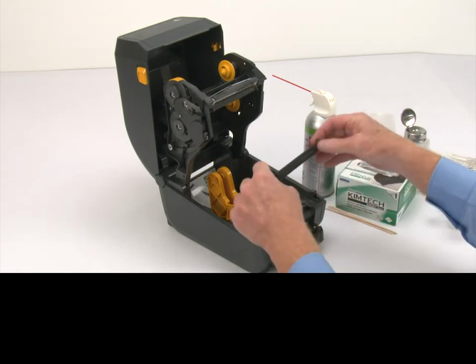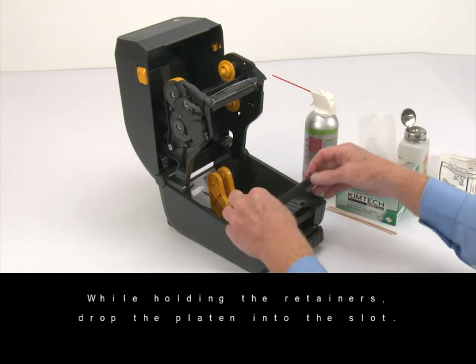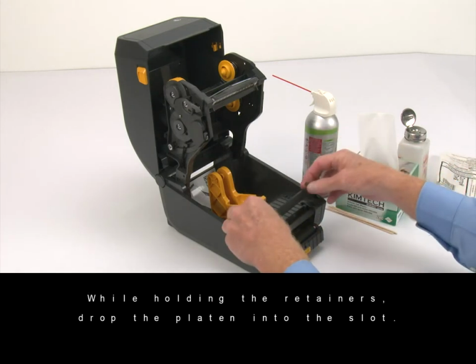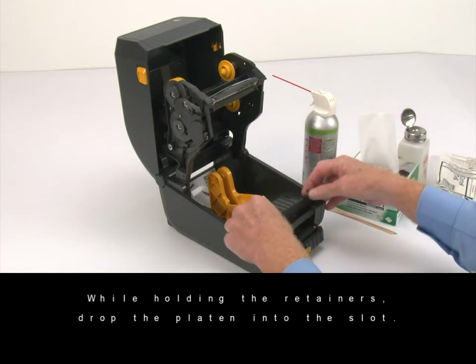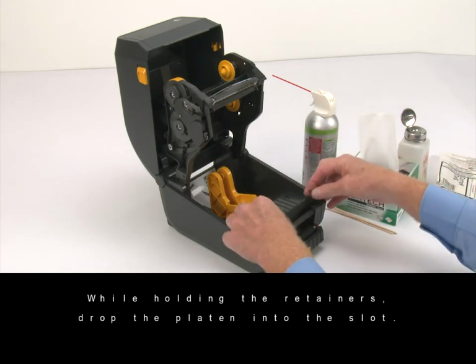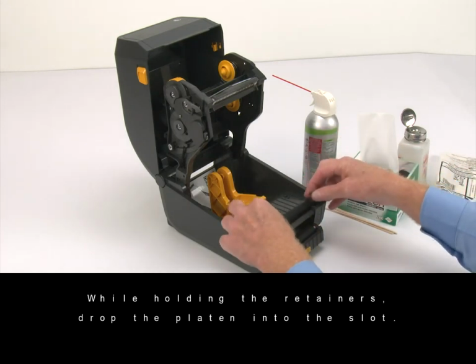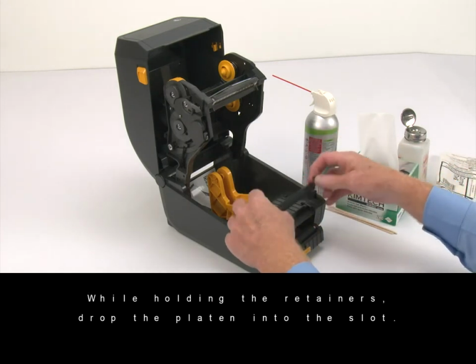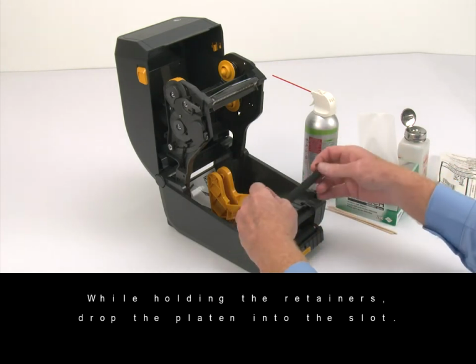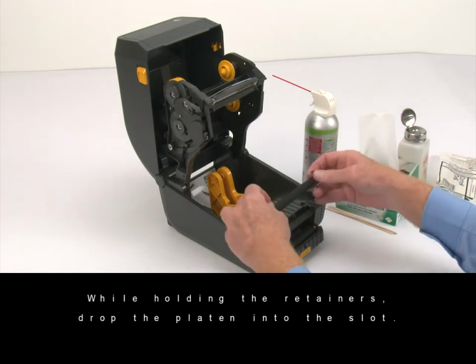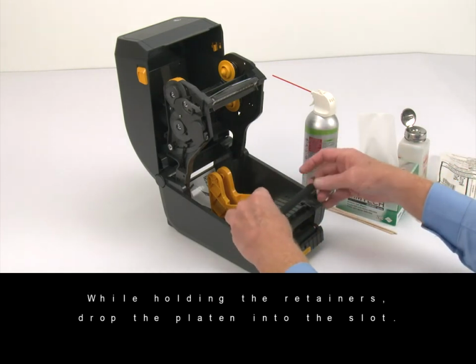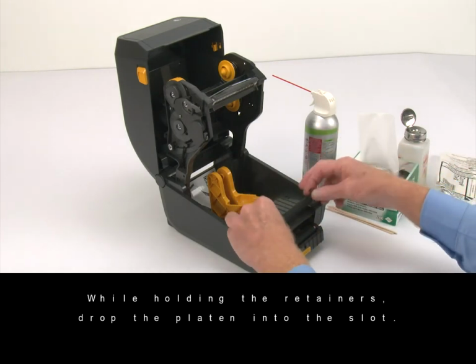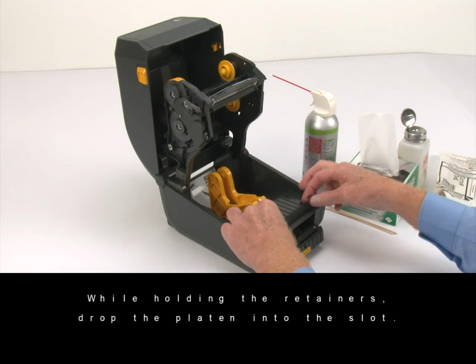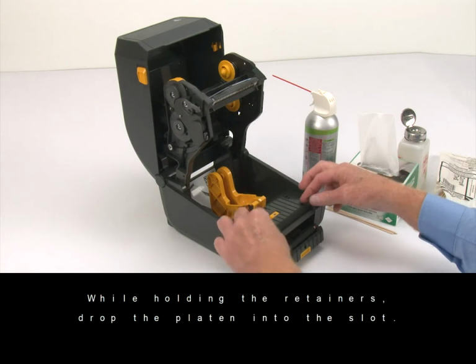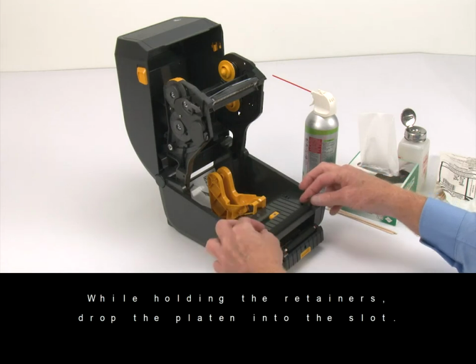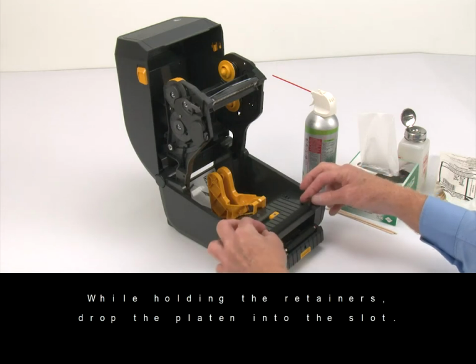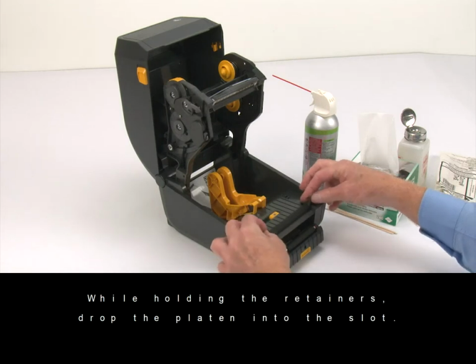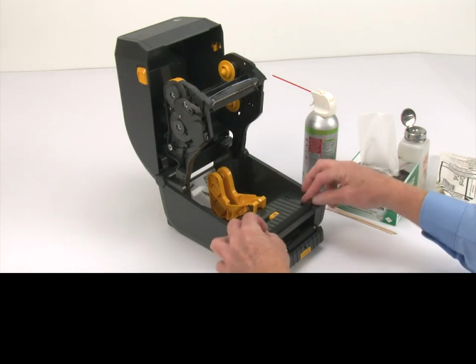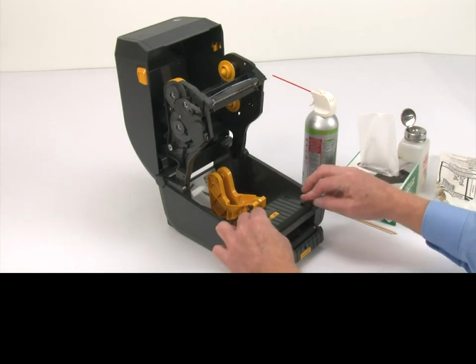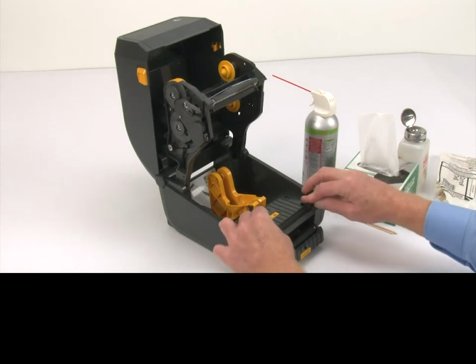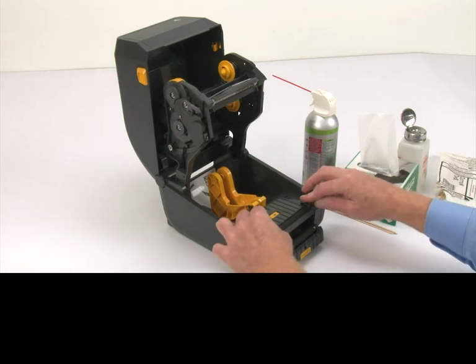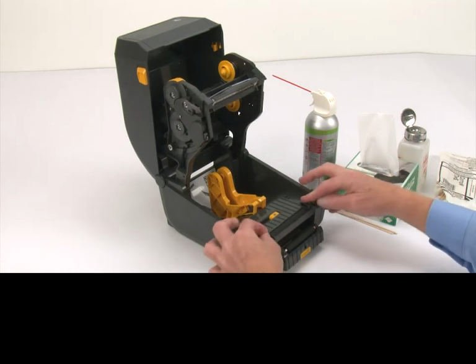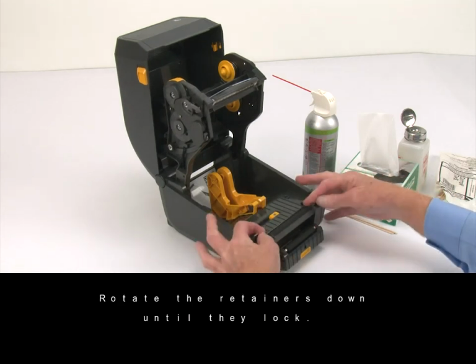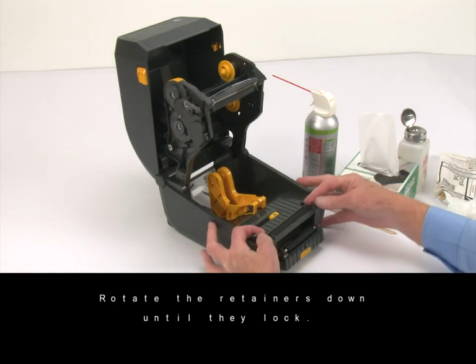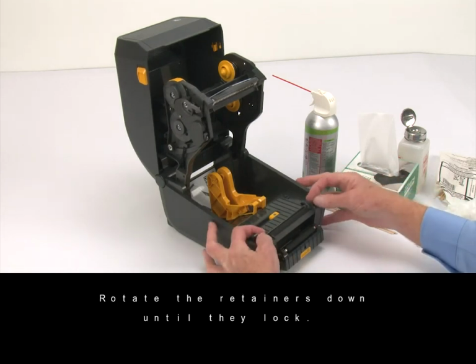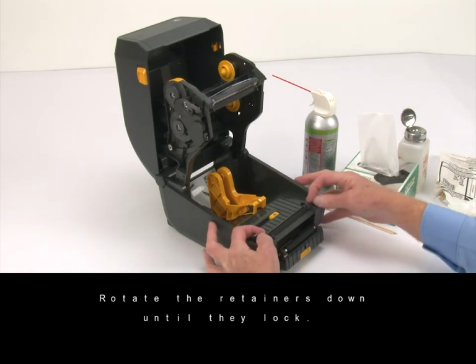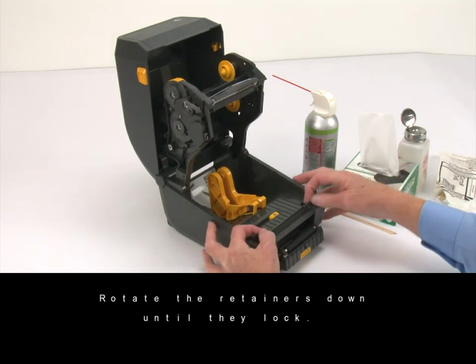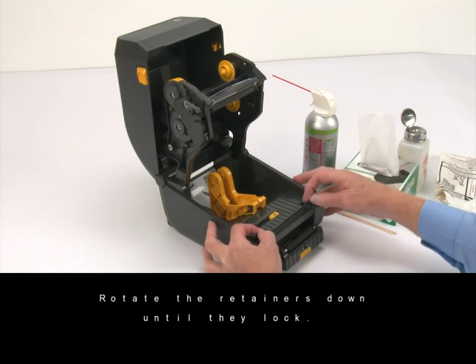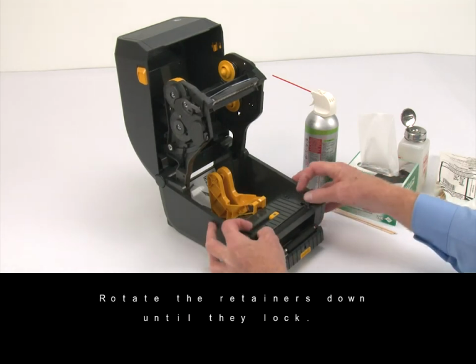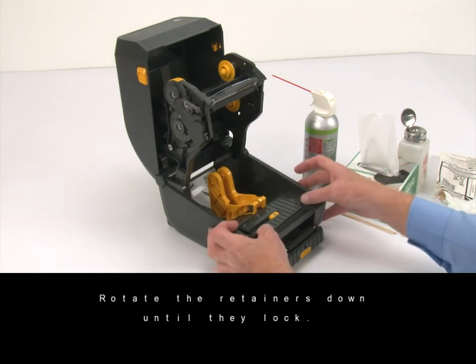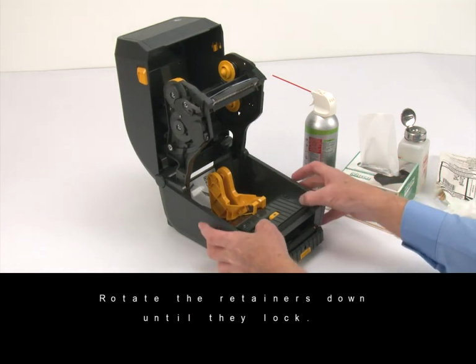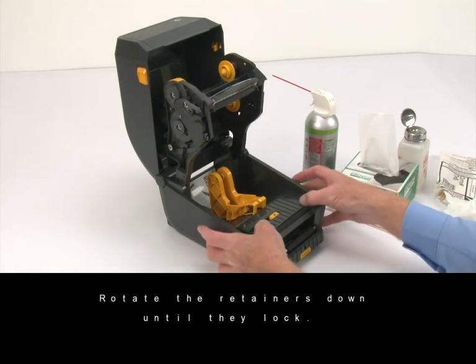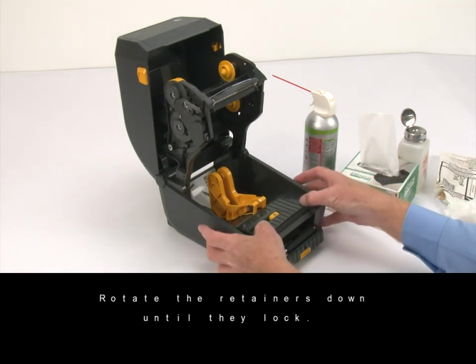While holding the retainers, drop the platen into the slot and remove them. Rotate the retainers down until they lock.